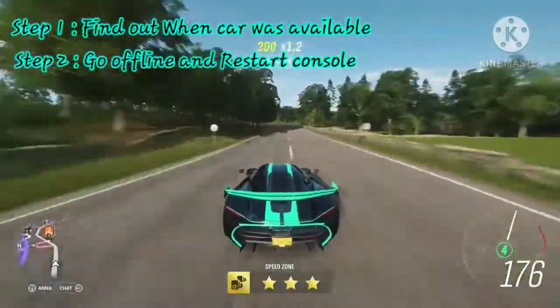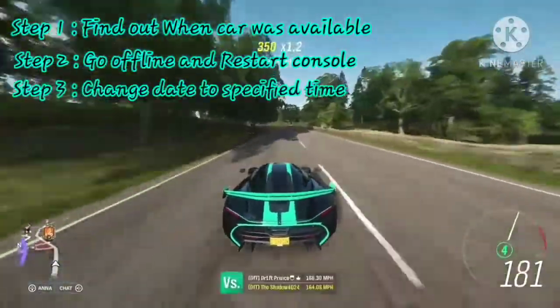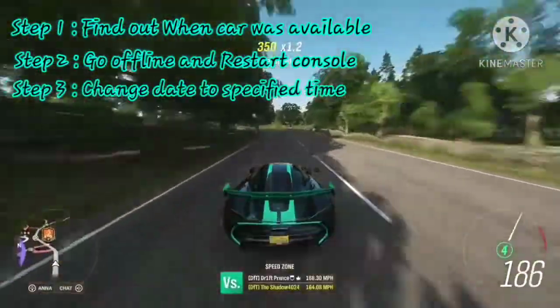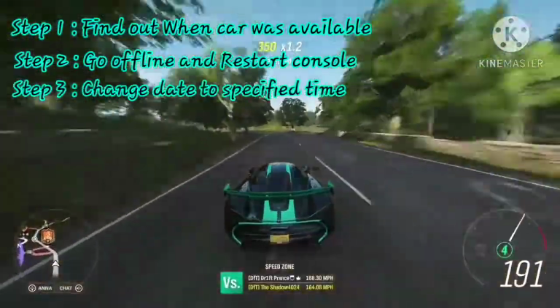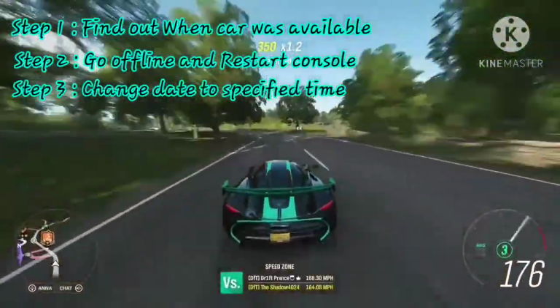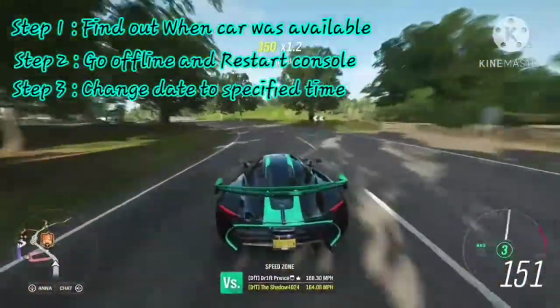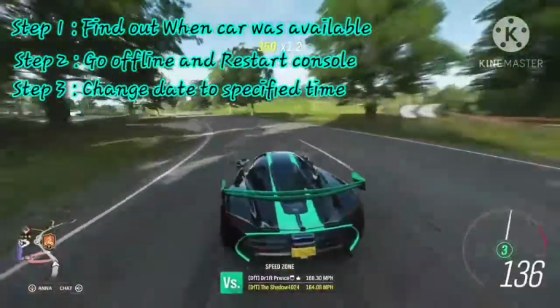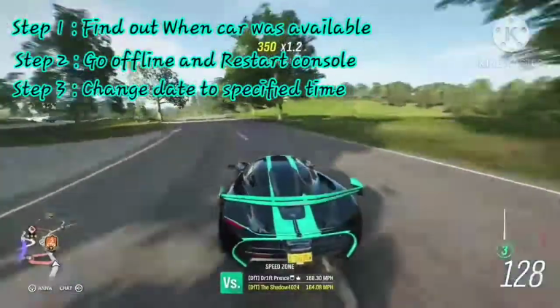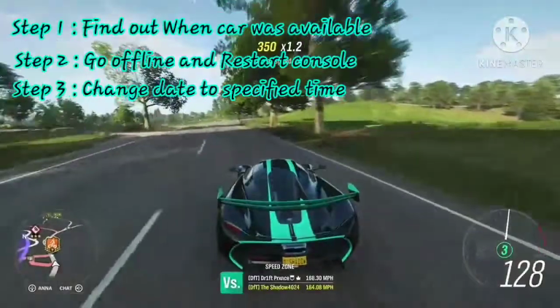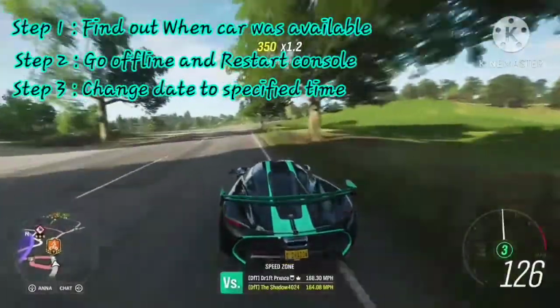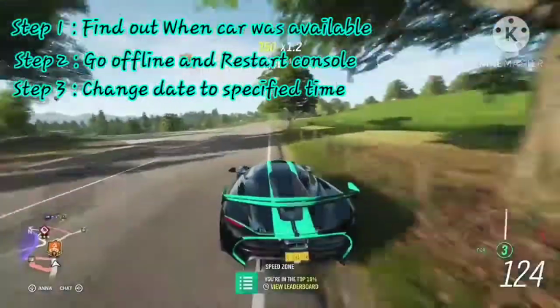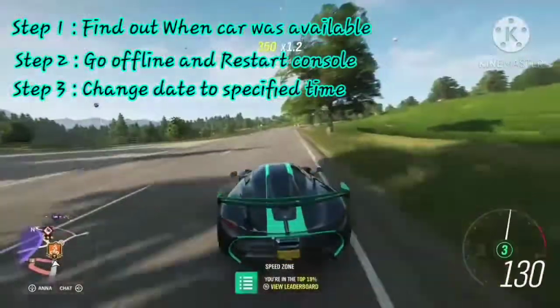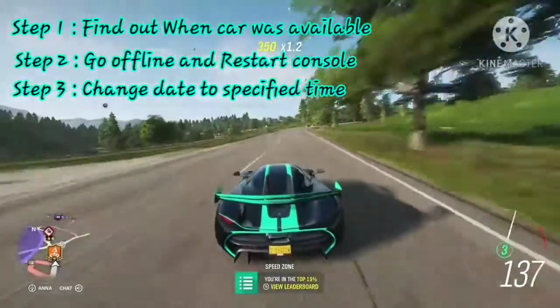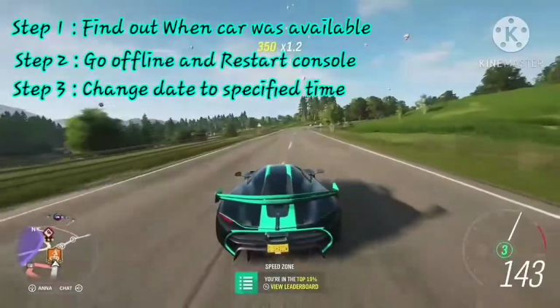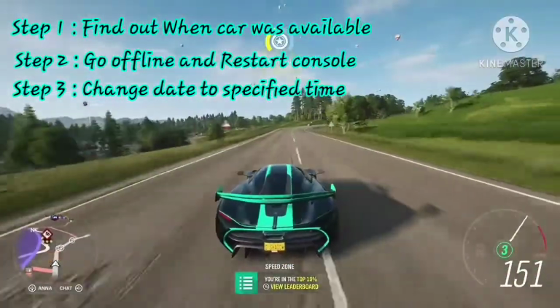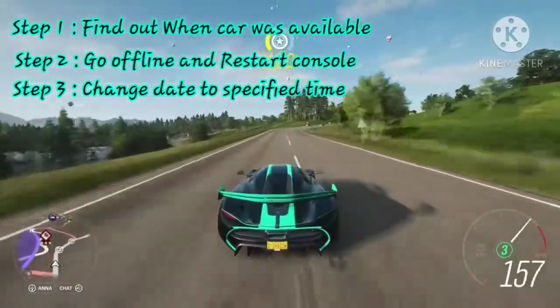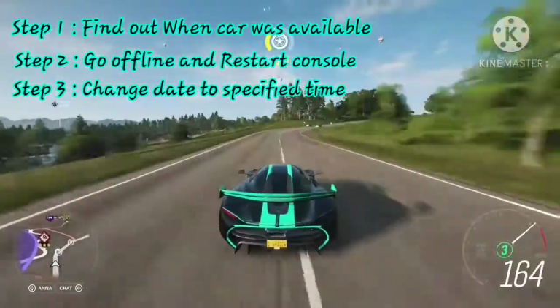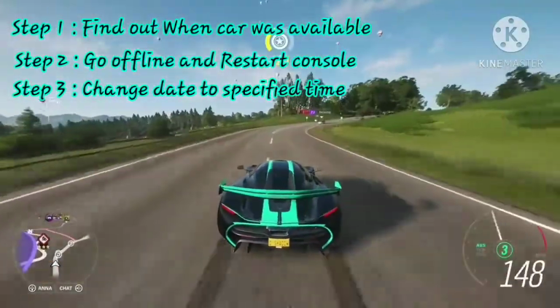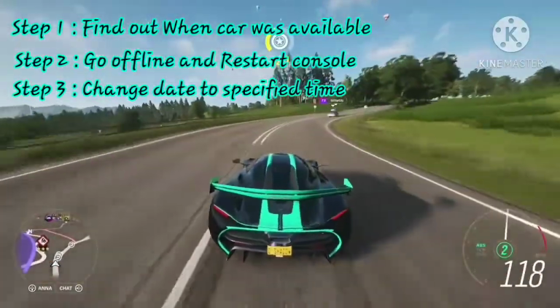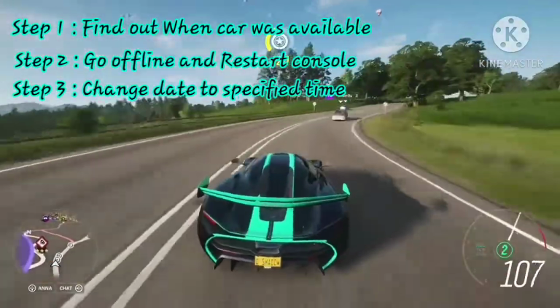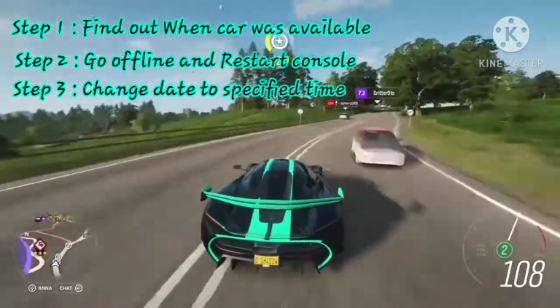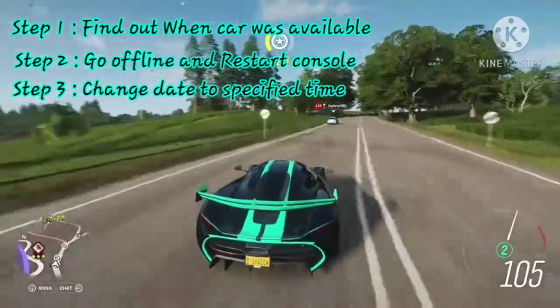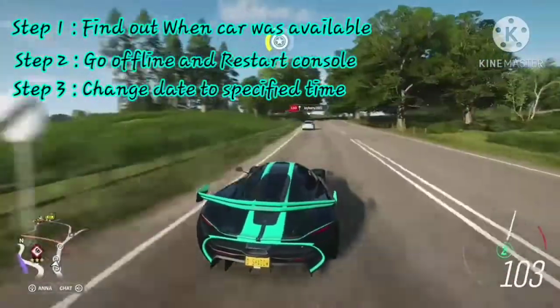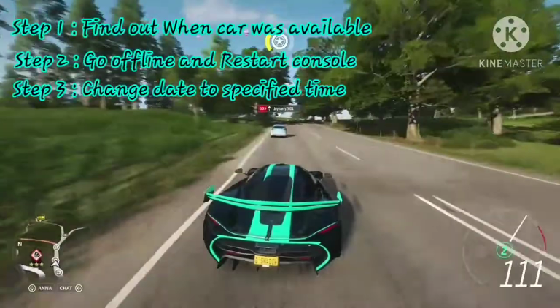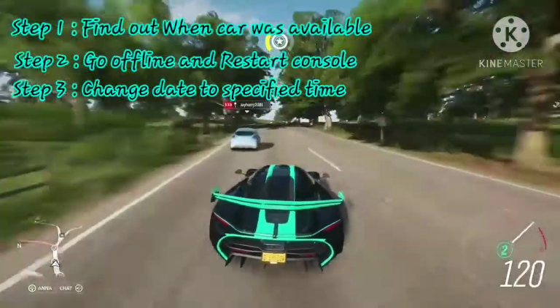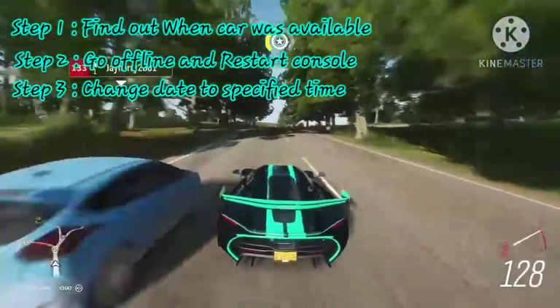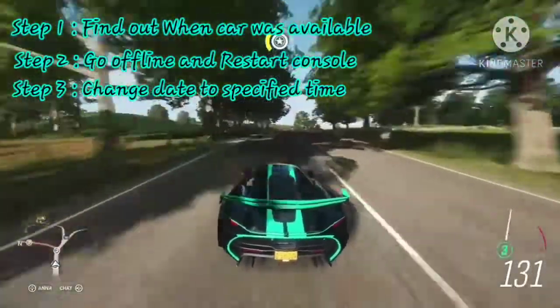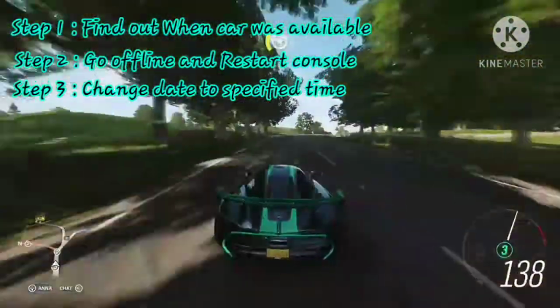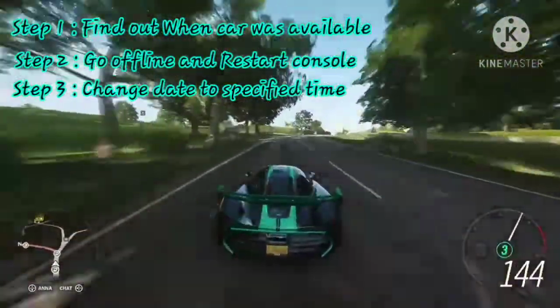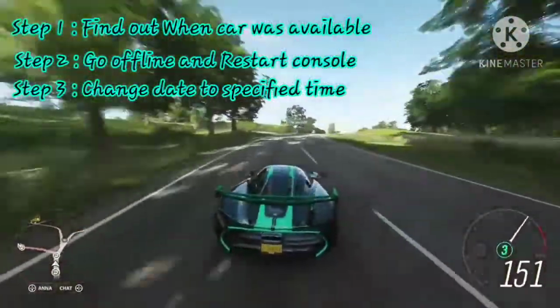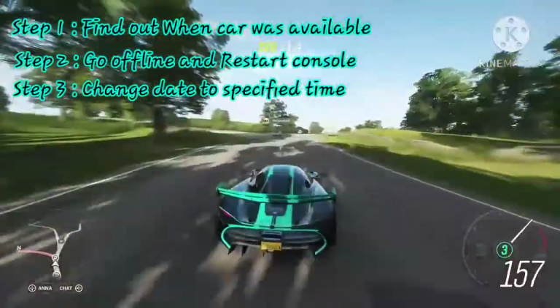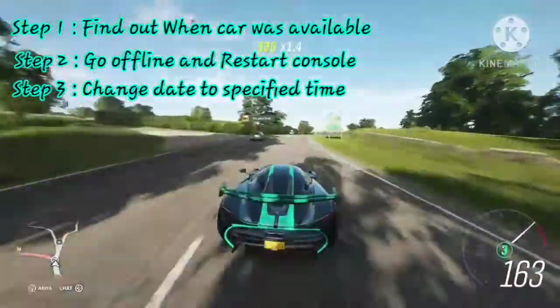Step three: after restarting, go to Settings, then System, select Time, and change the date to that period when the car was available.